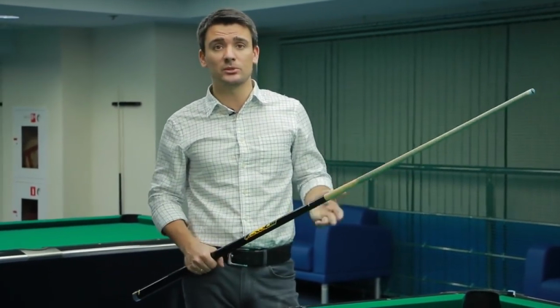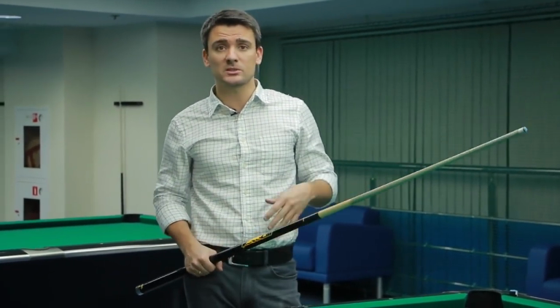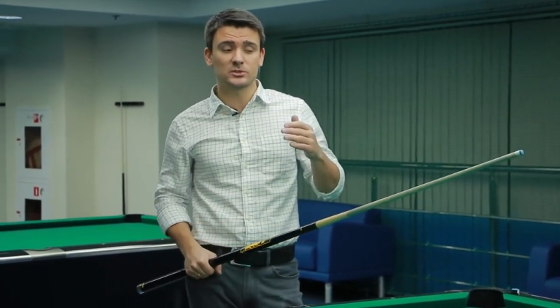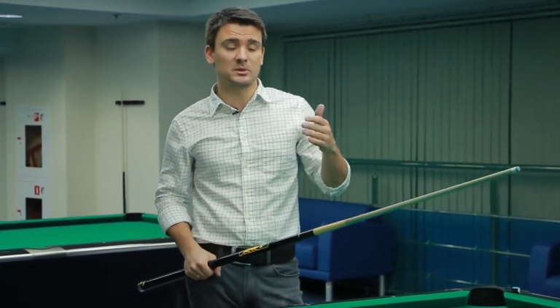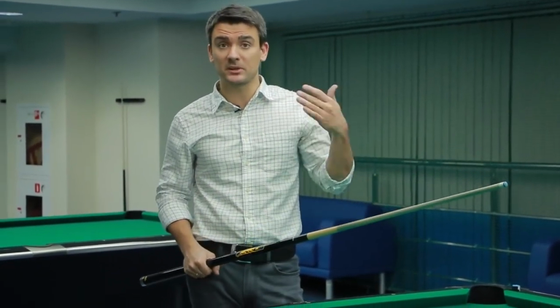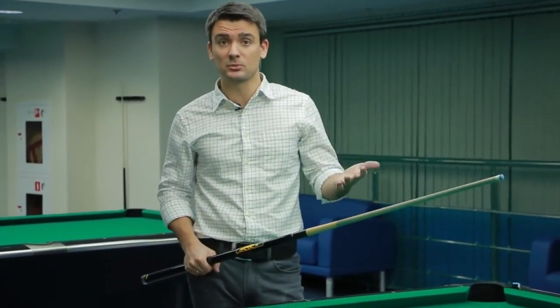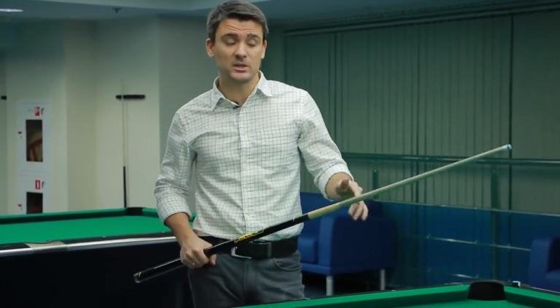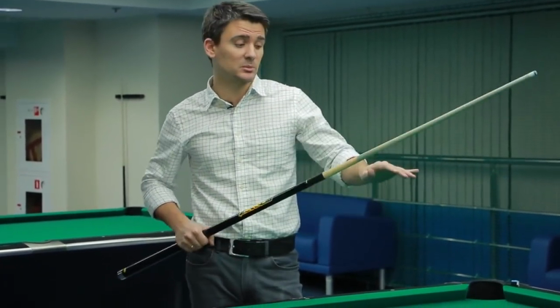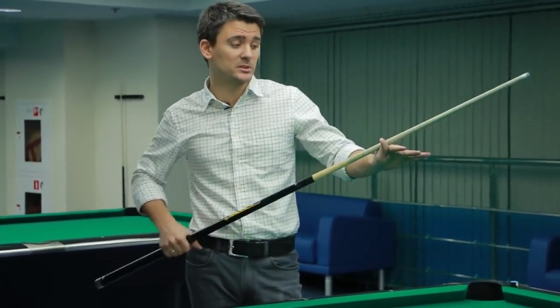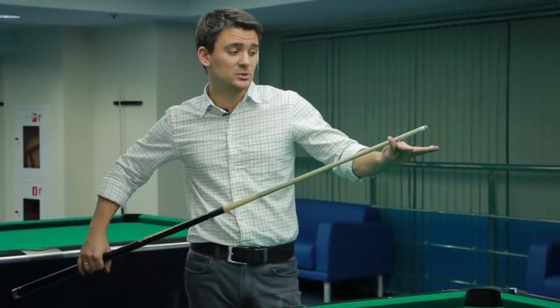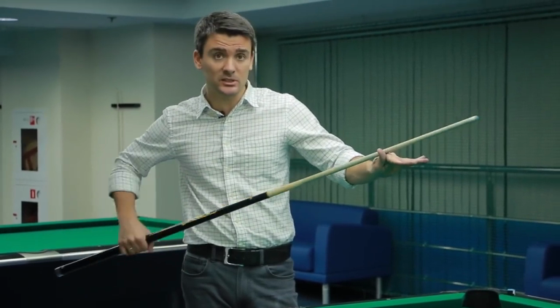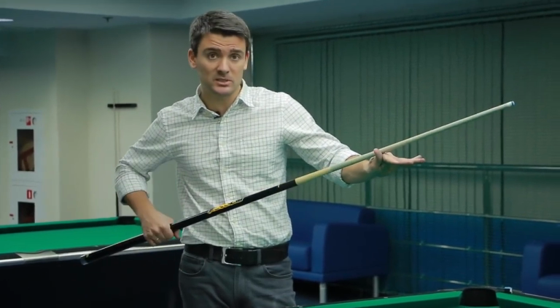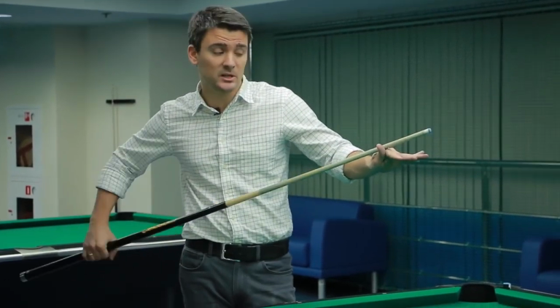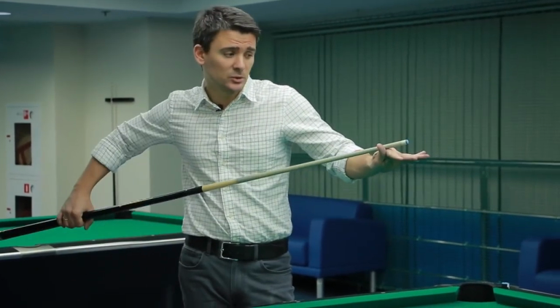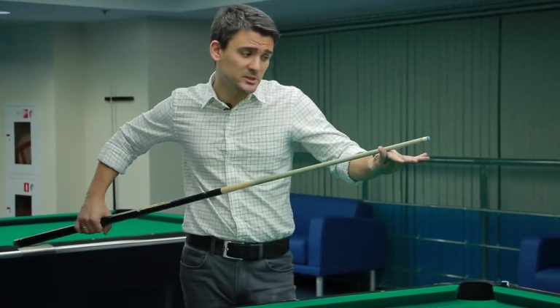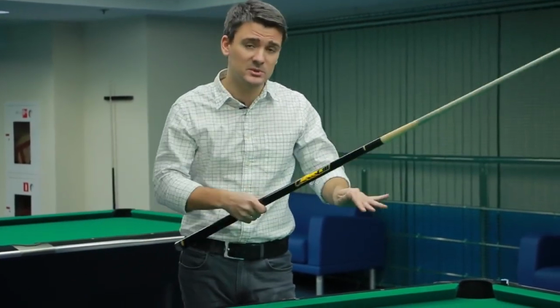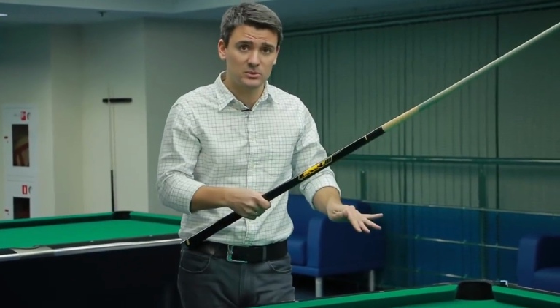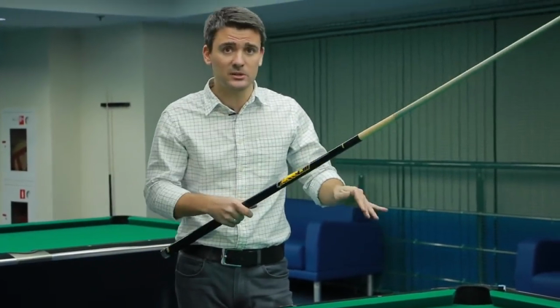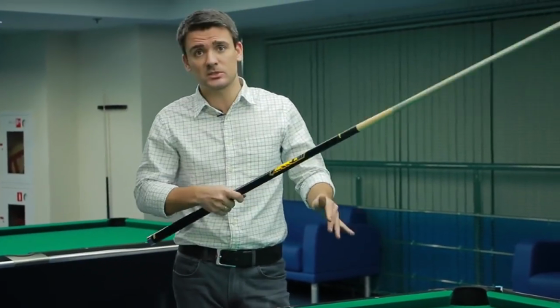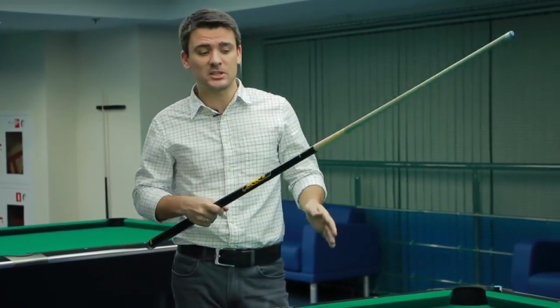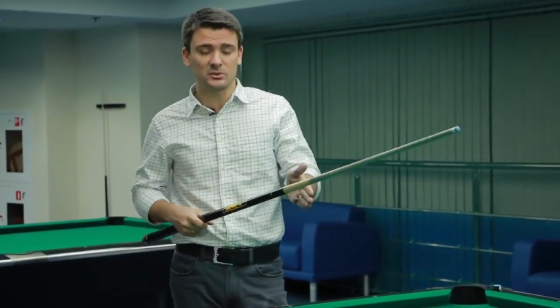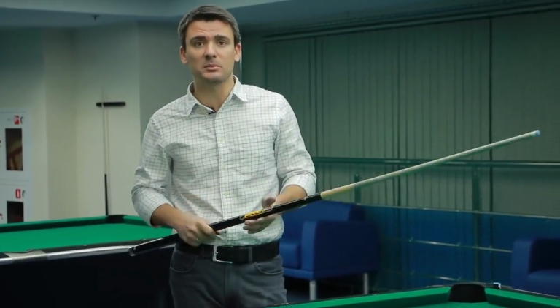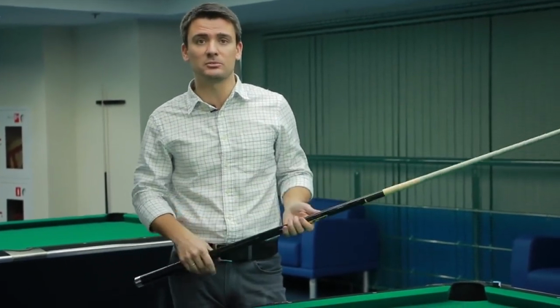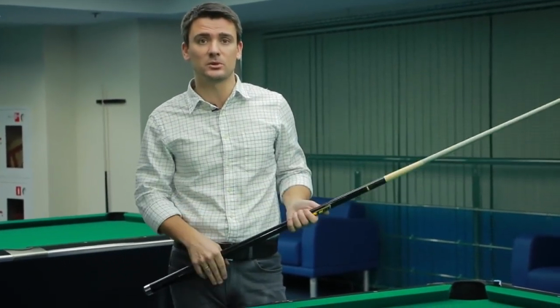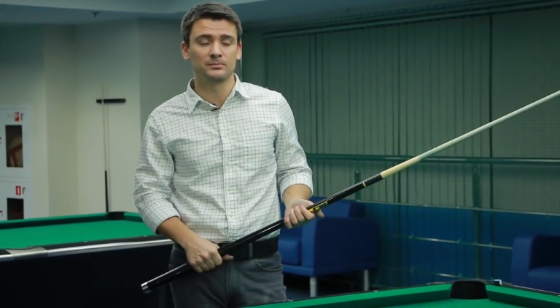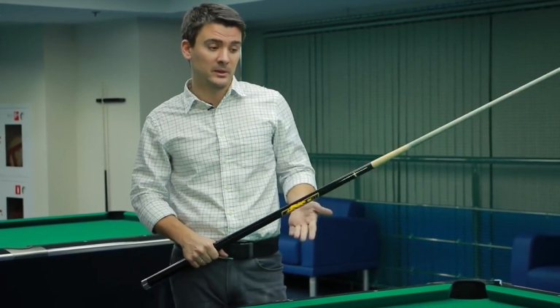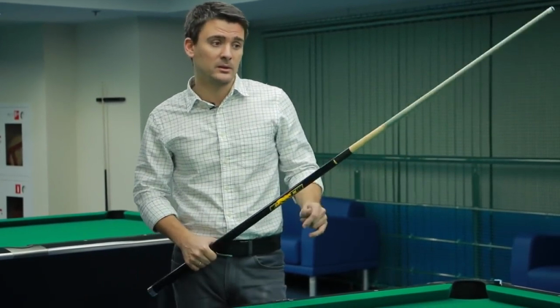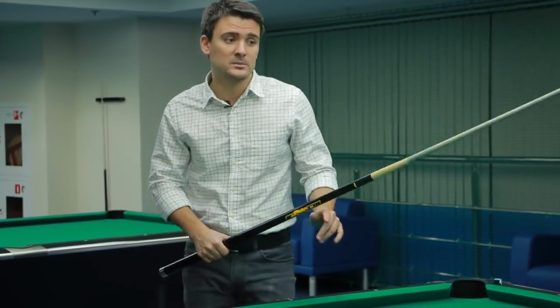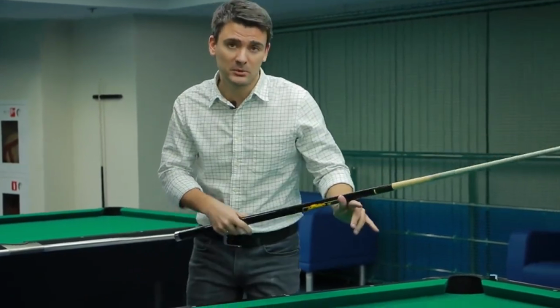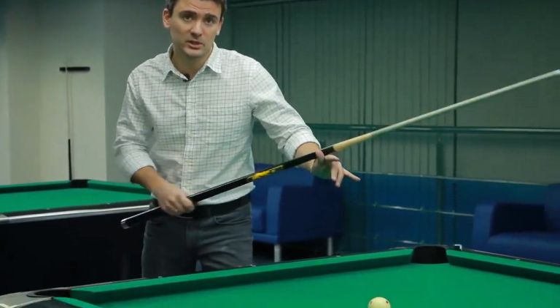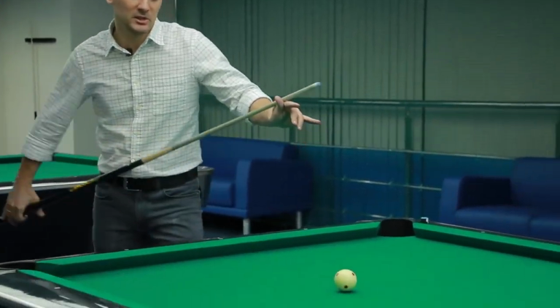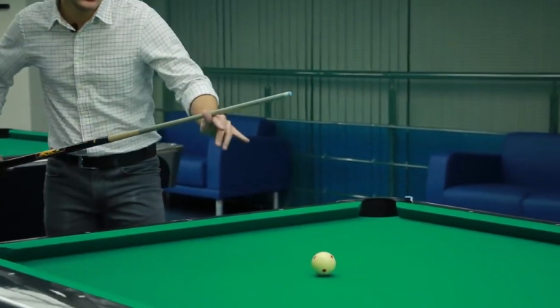The advantage of the closed bridge is that because it's closed on all sides, it secures the cue stick very well, and the cue stick is unable to slip off or fall out when you make a really strong shot. For example, strong shots are used in breaking. If we break with the open bridge, with excessive force applied it may kick off and we will not be able to hit the cue ball. Now I will show you this in action.